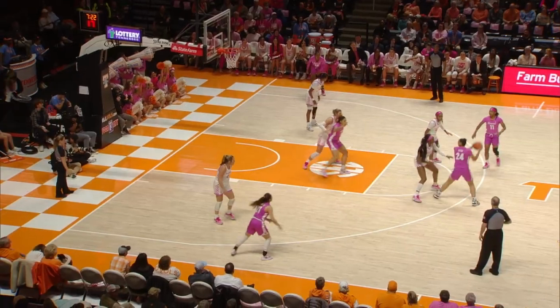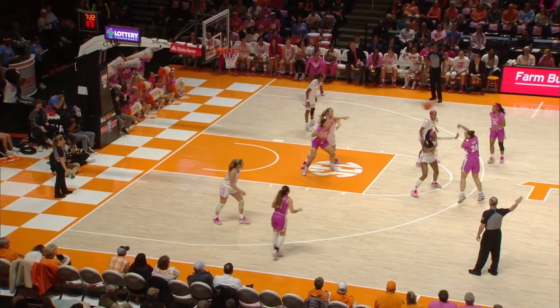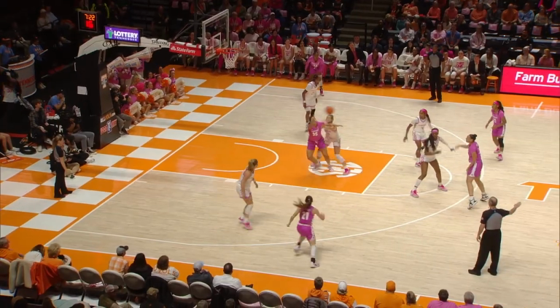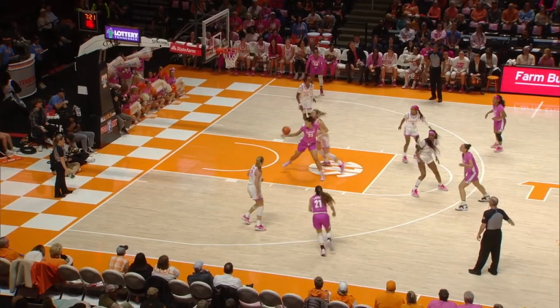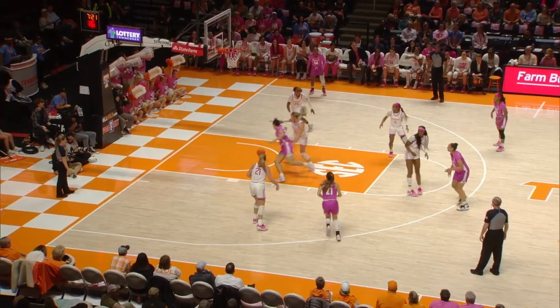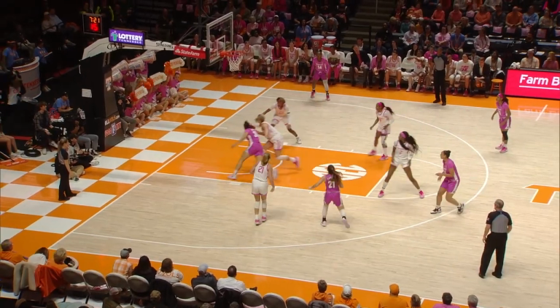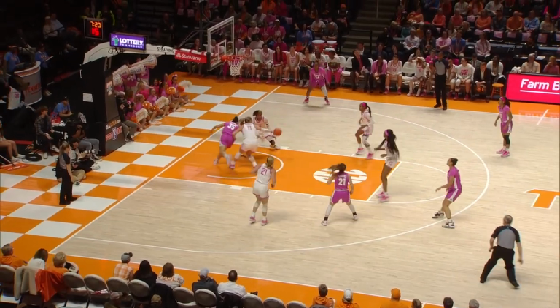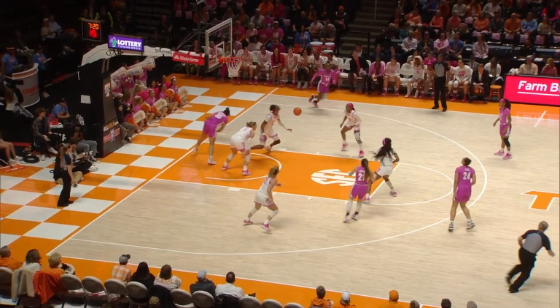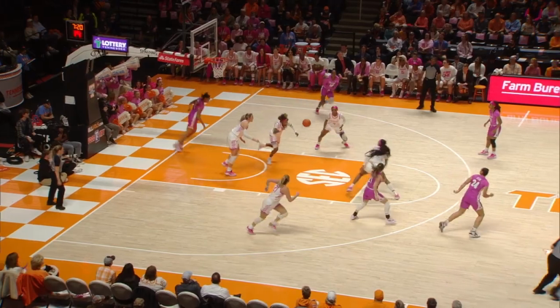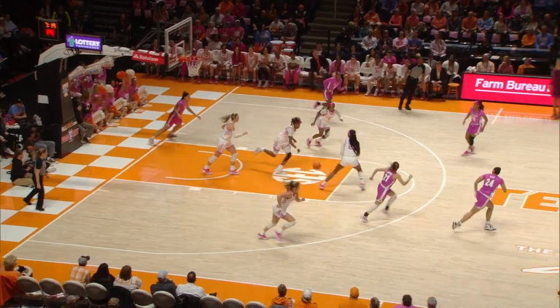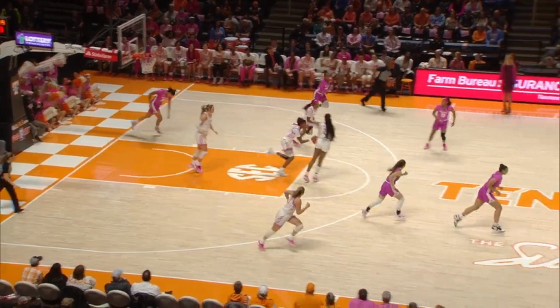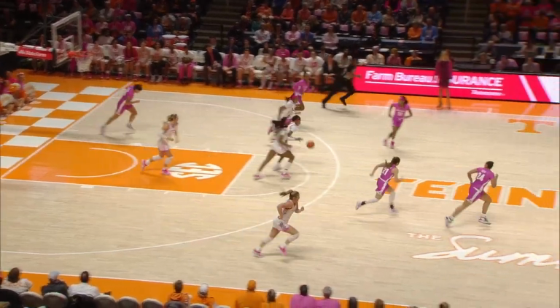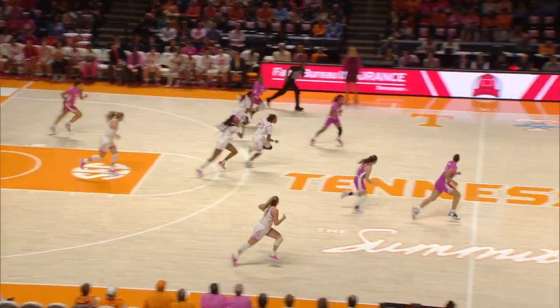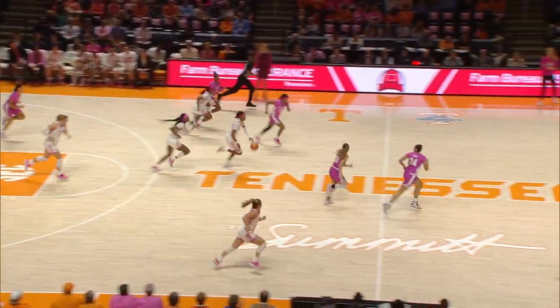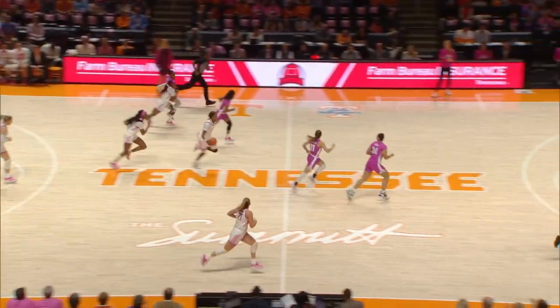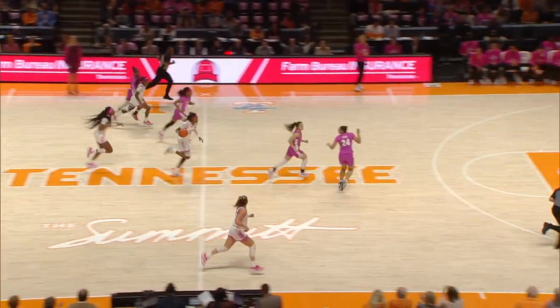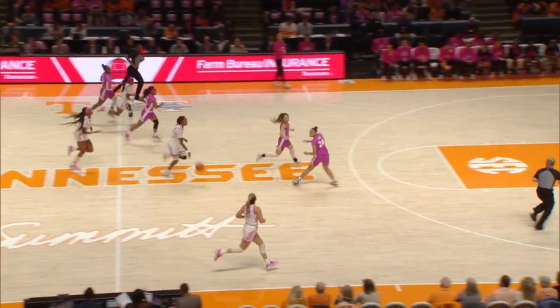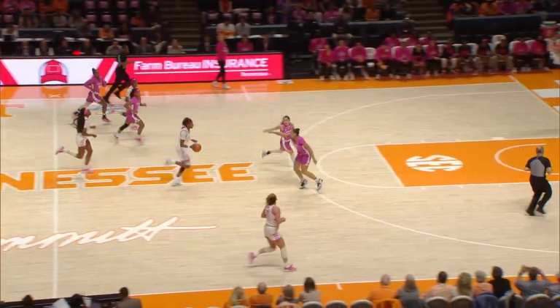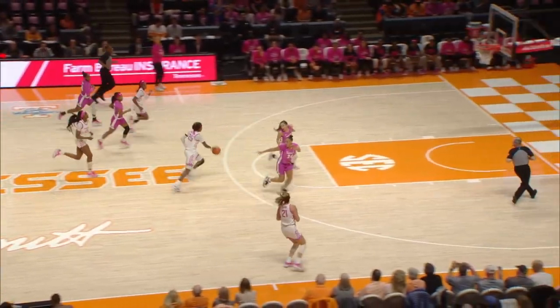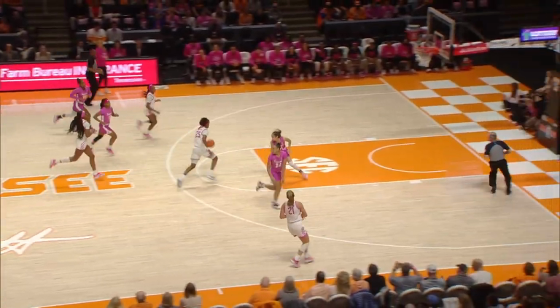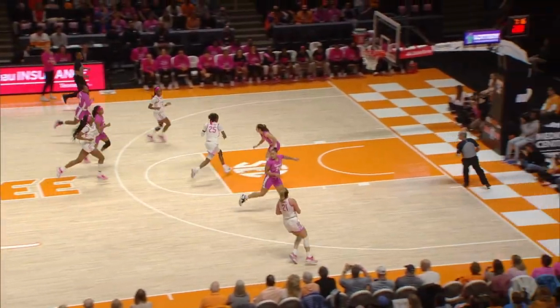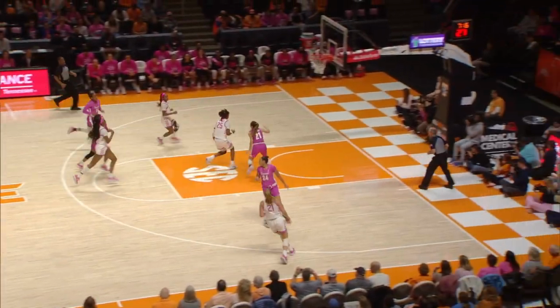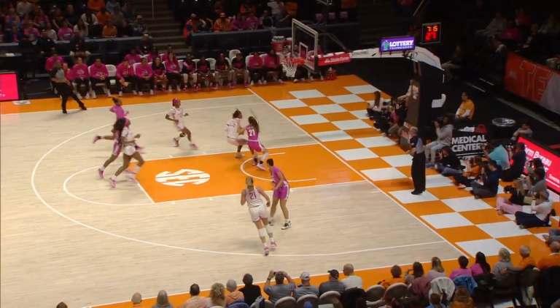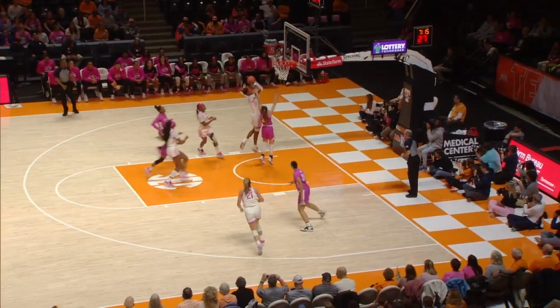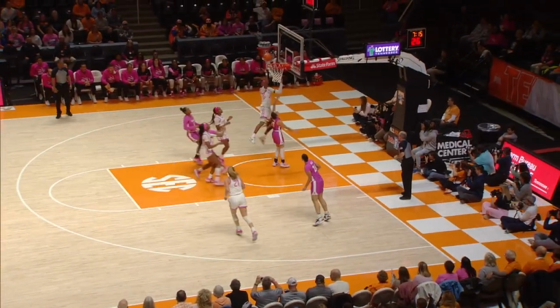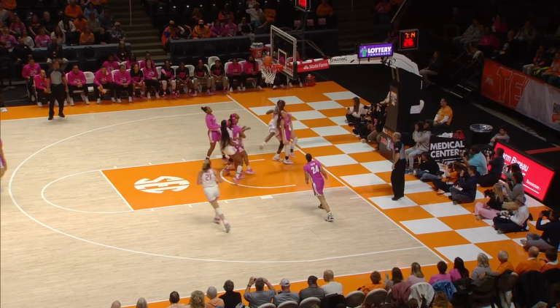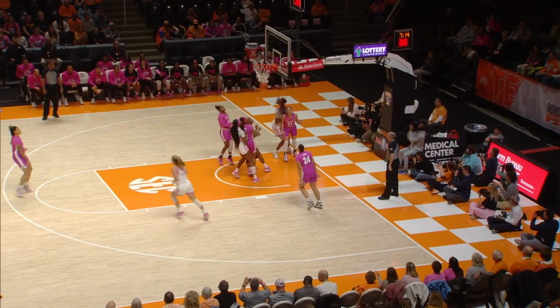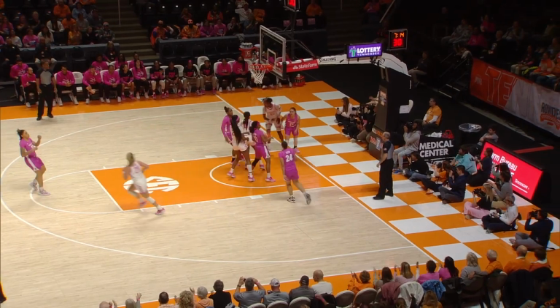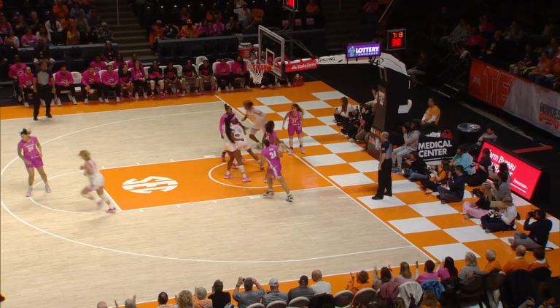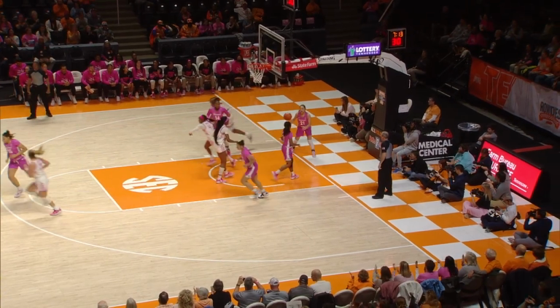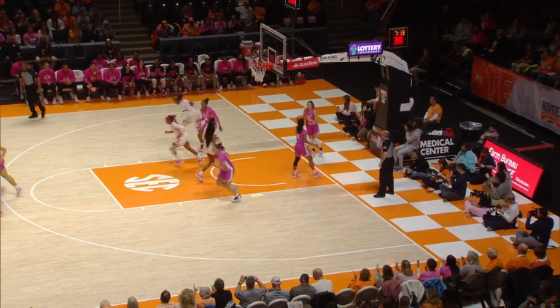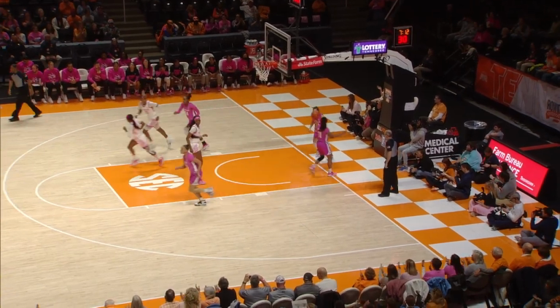Horstin steps back, now a fire pass inside for Washington — it's knocked away by Strickland, taken away by Horstin. Horstin now on the run, Horstin's going to take it through the left side of the lane, puts it up with the right hand — good.